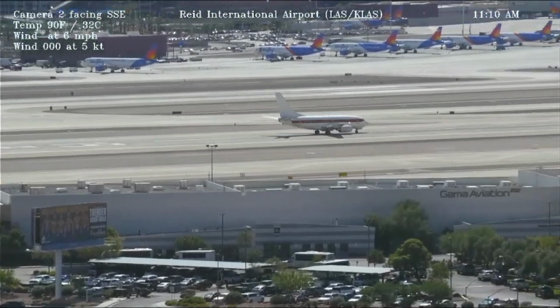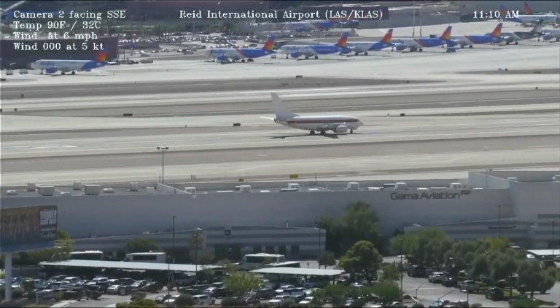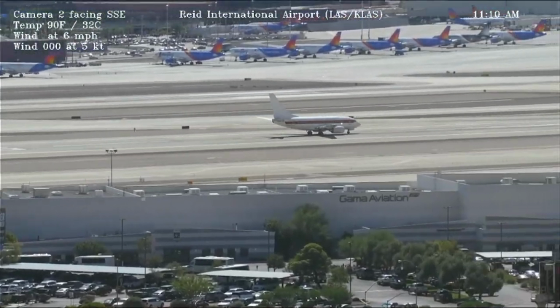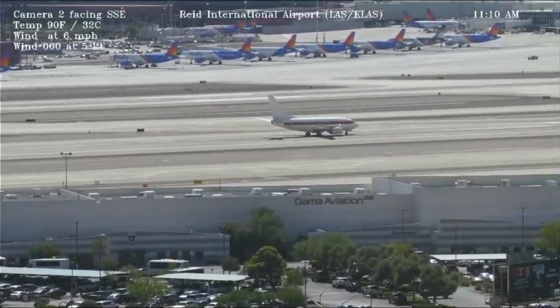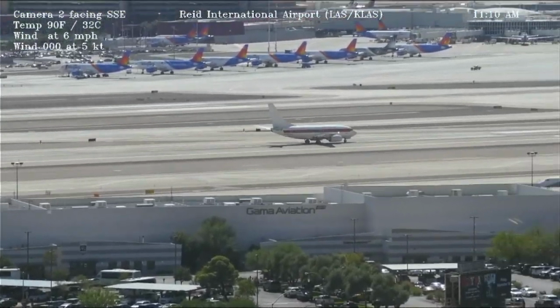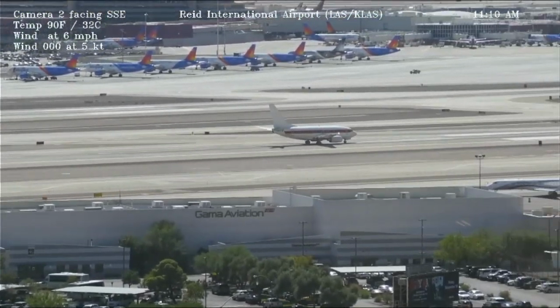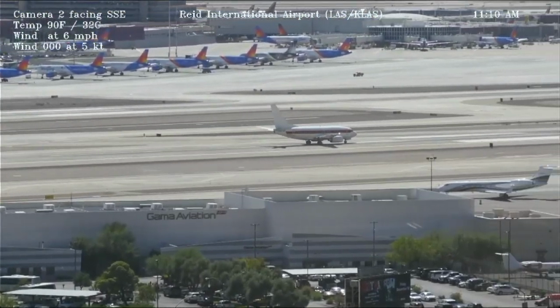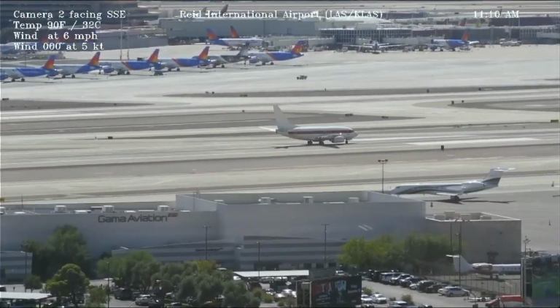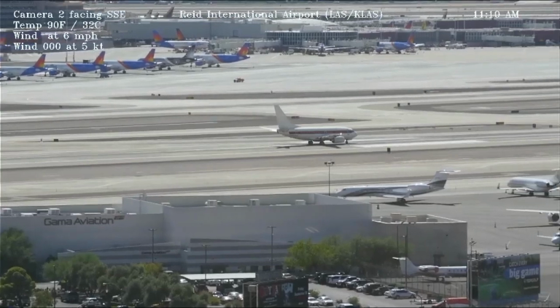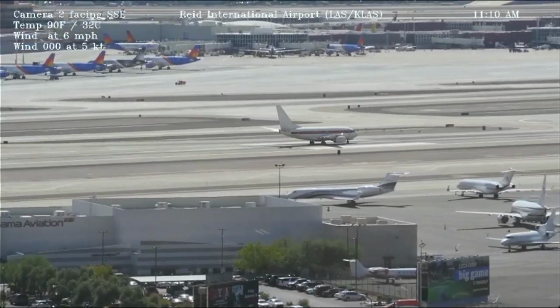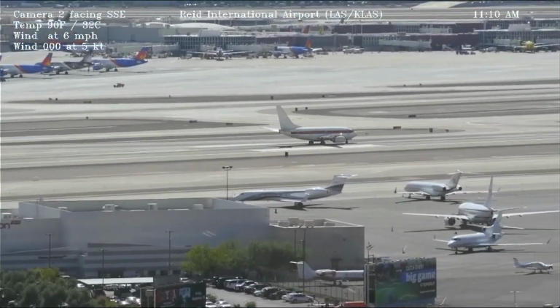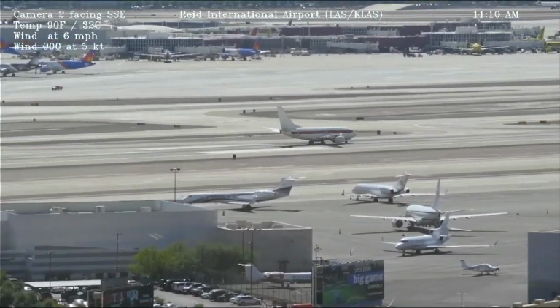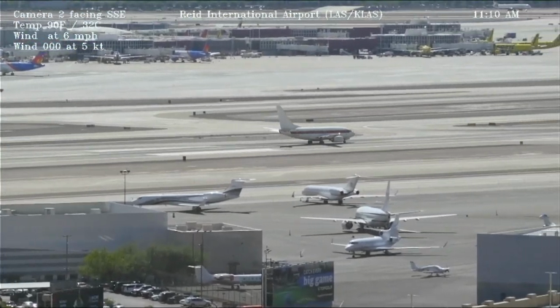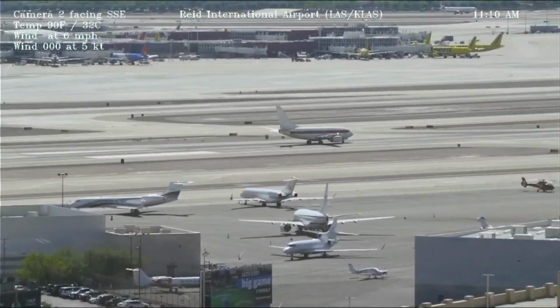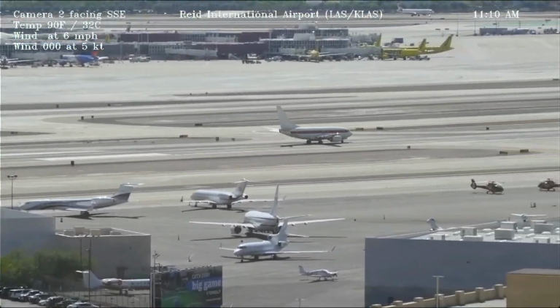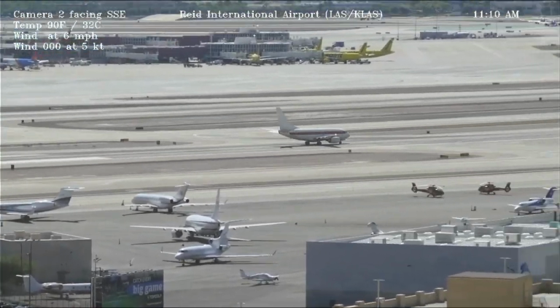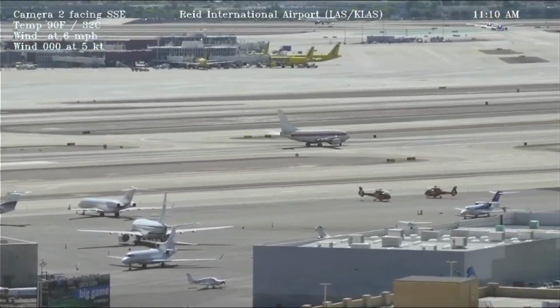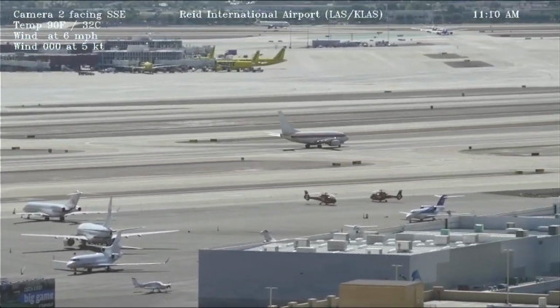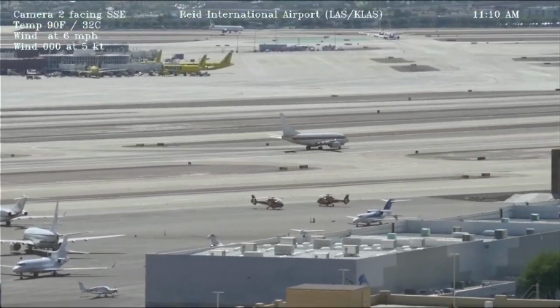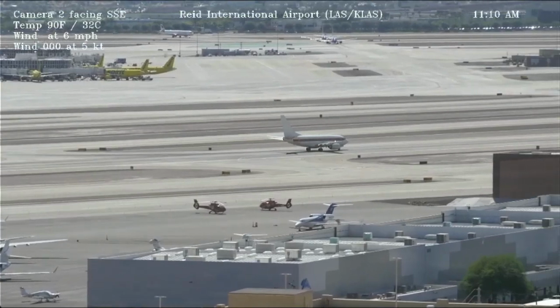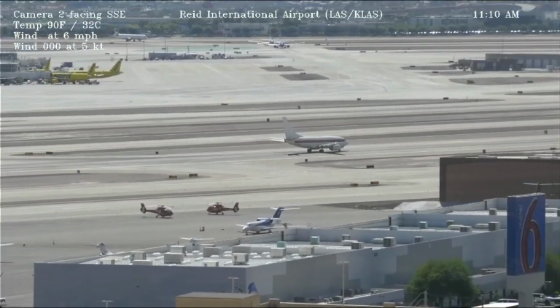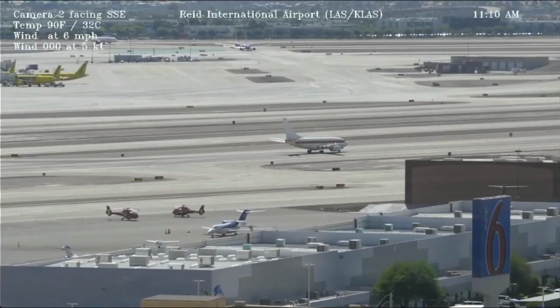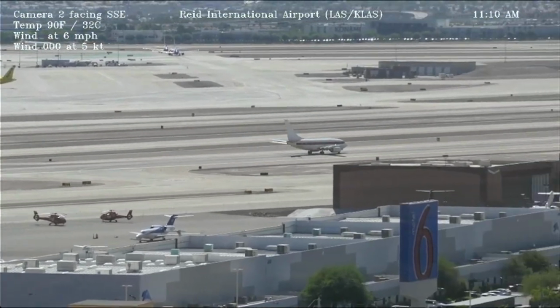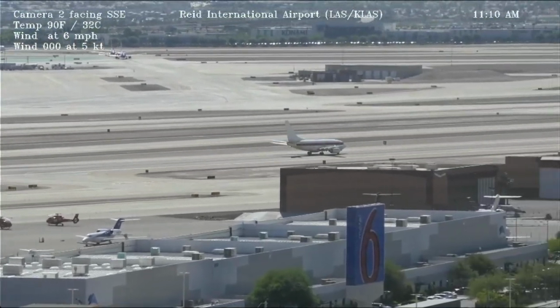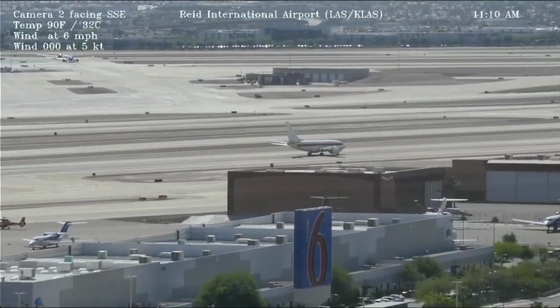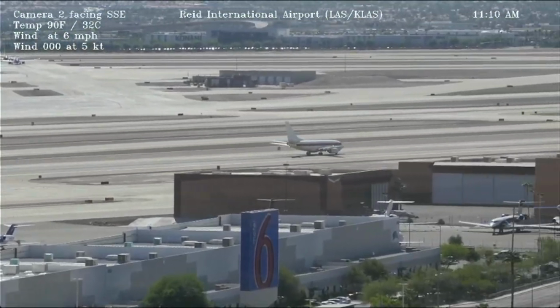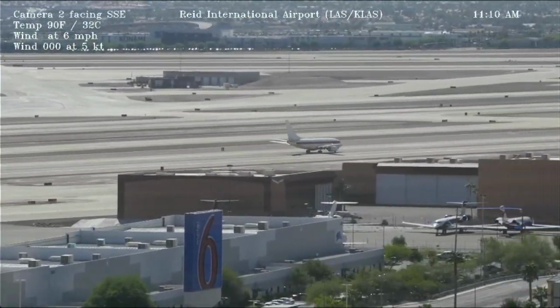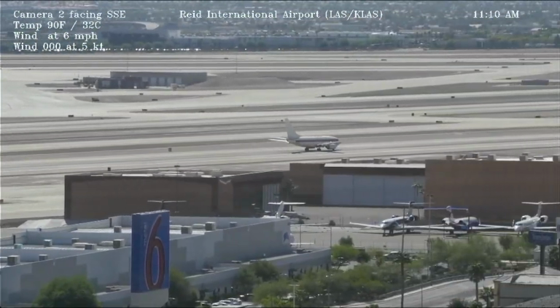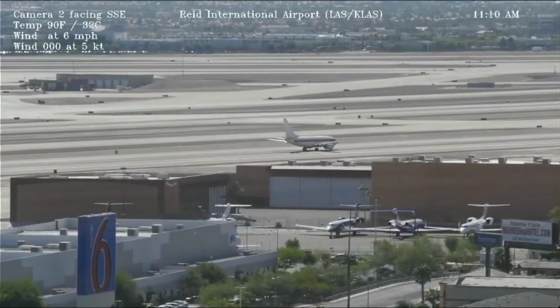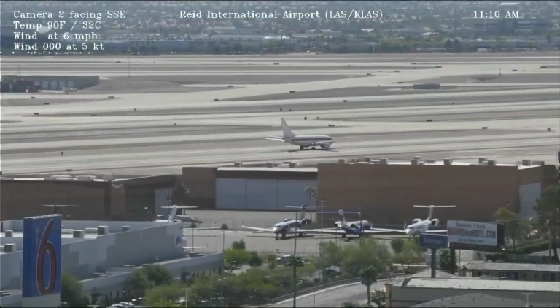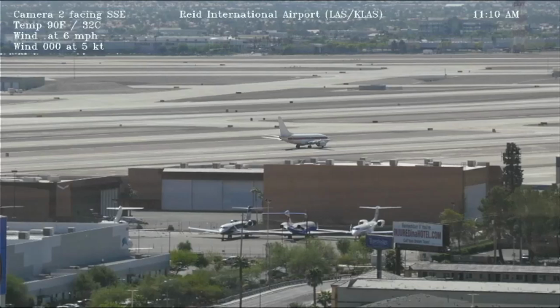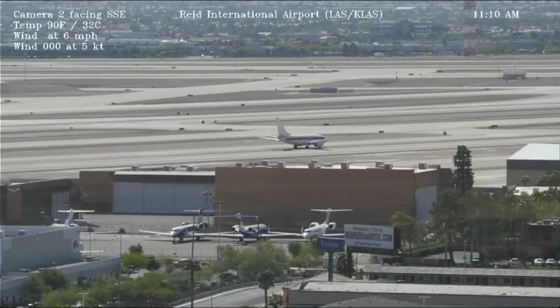HL 138, contact departure one two five point niner. HL 138, turn out on alpha, back to alpha three, hold short of runway two six right. HL 138, hold short of 26 right, route 18, 55.